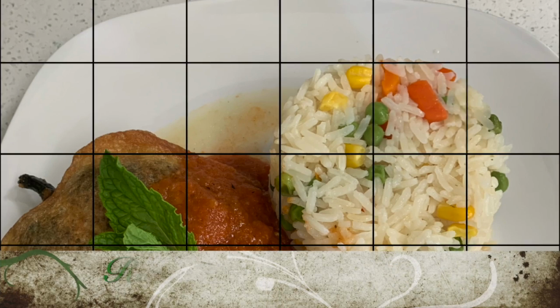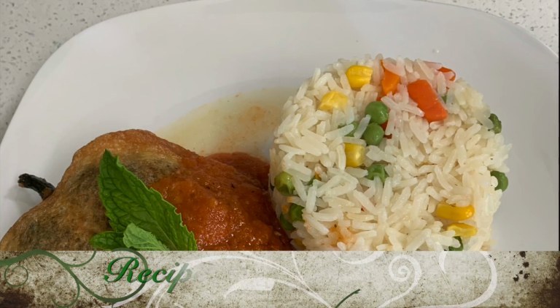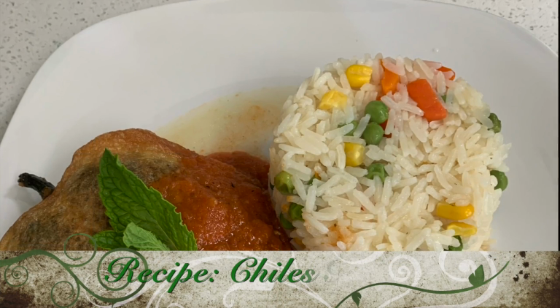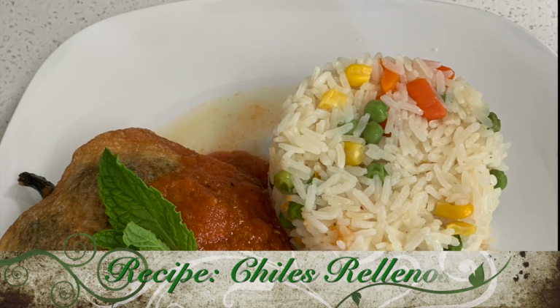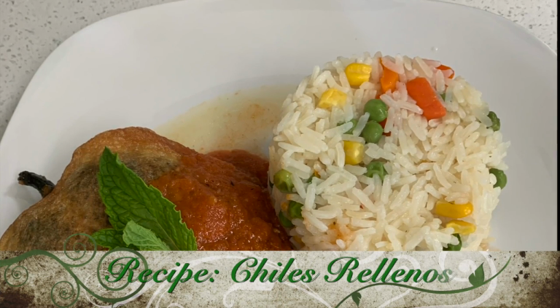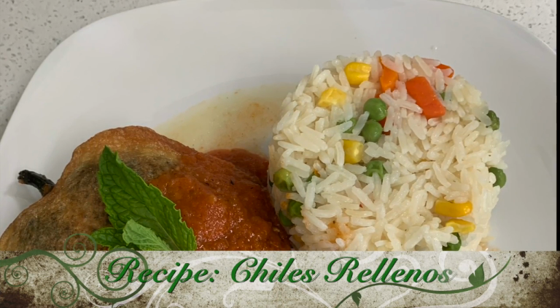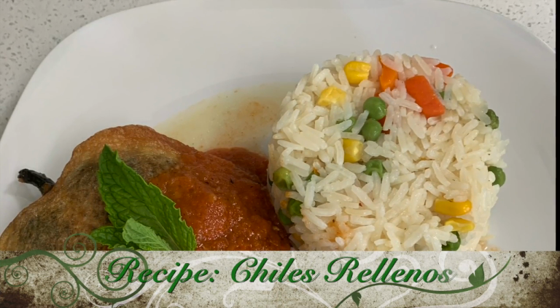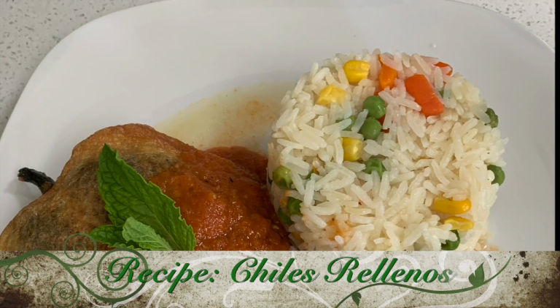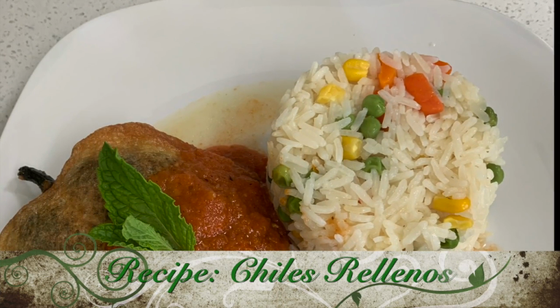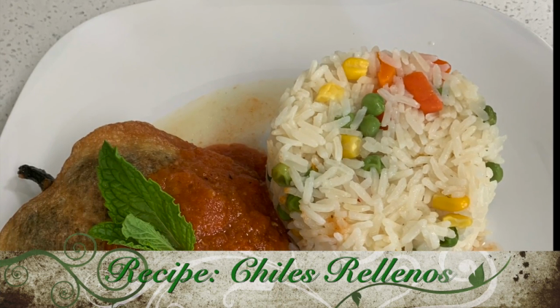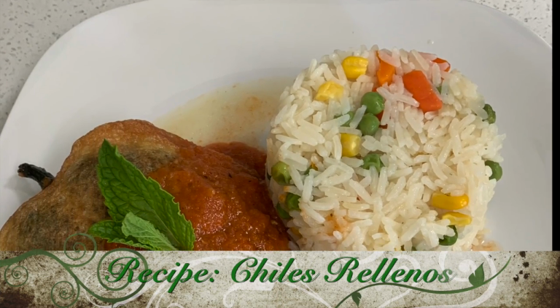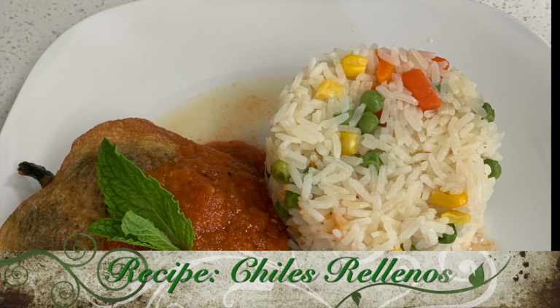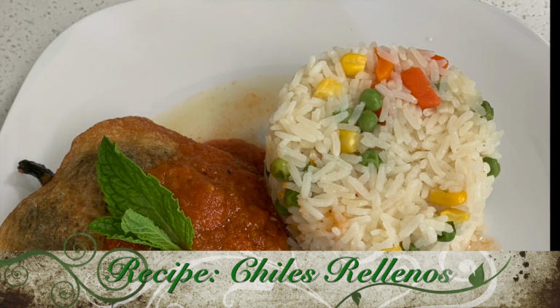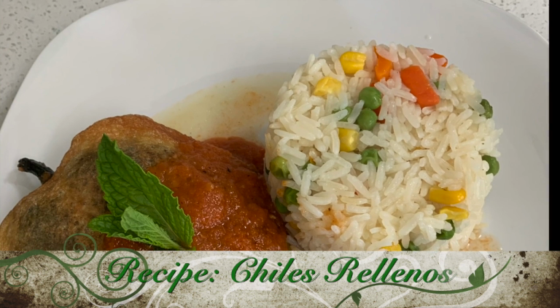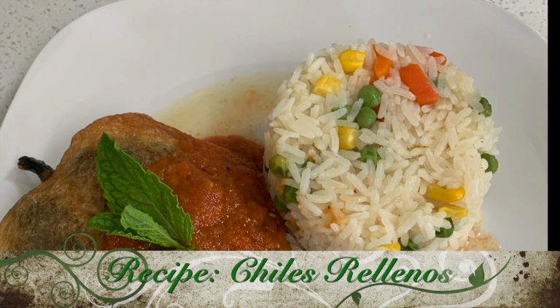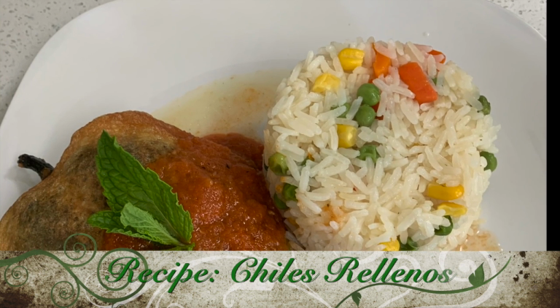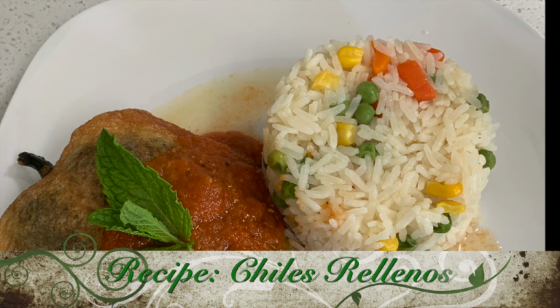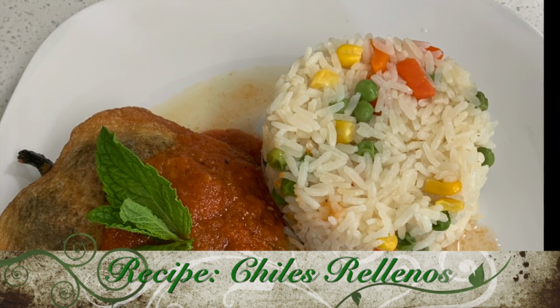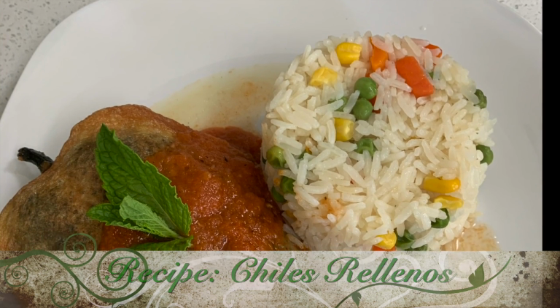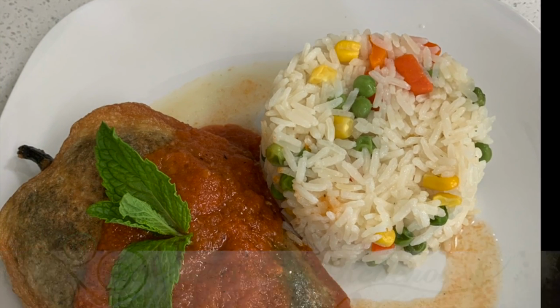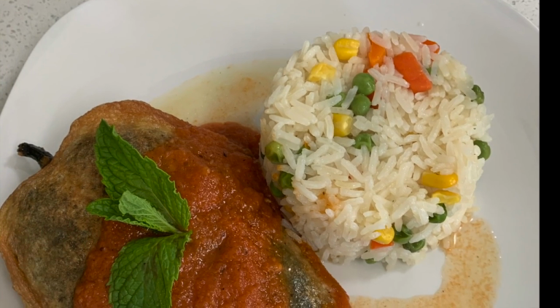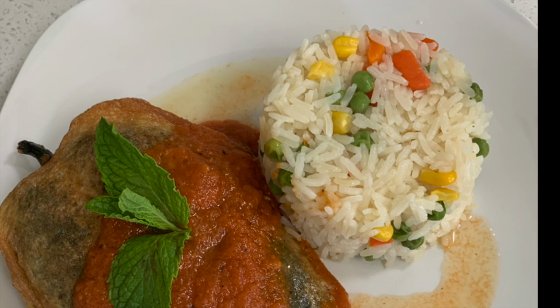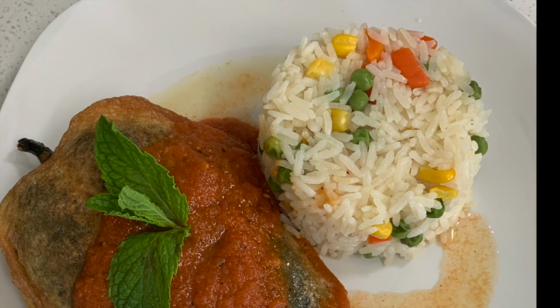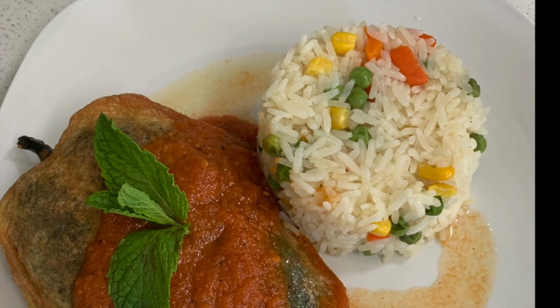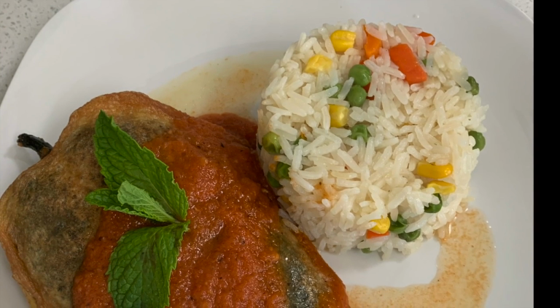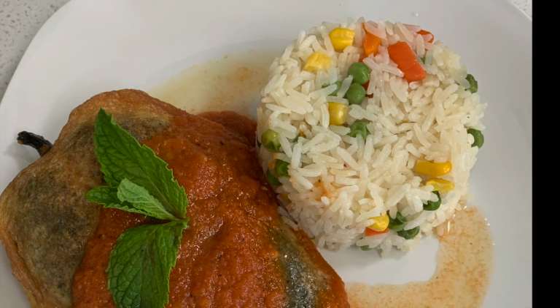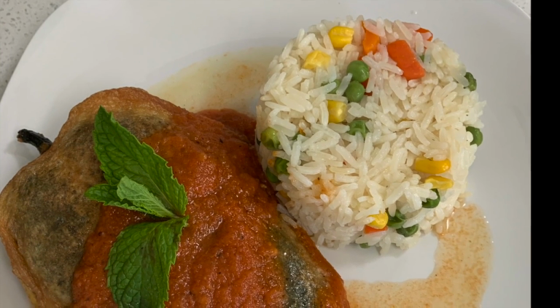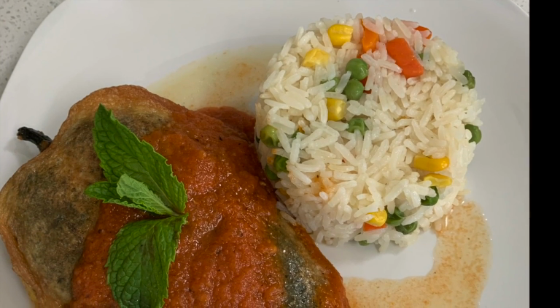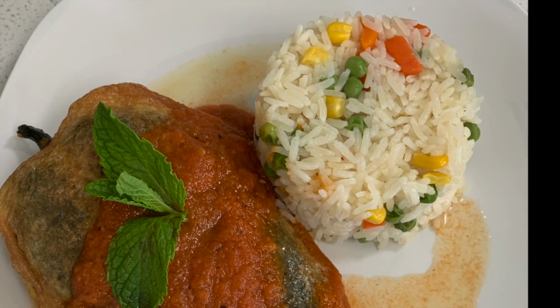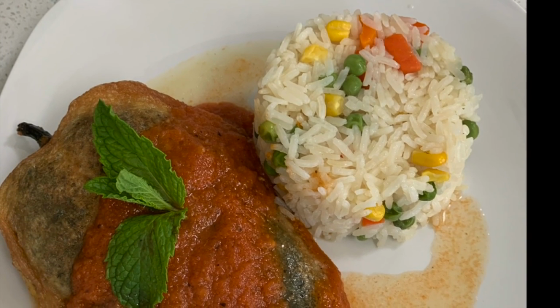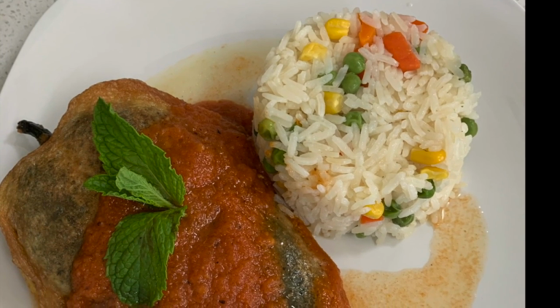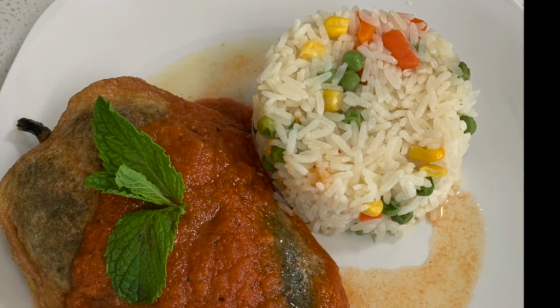Hello, friends from Keeping Manzanar Alive. Today I will be sharing with you one of my favorite comfort food recipes: chiles rellenos. This dish is not only delicious, but it brings back wonderful memories of special occasions shared with my family.